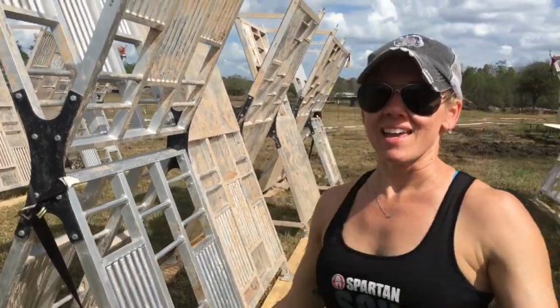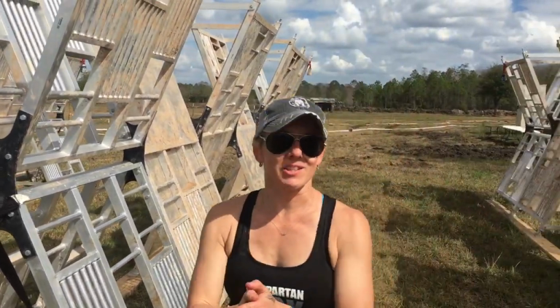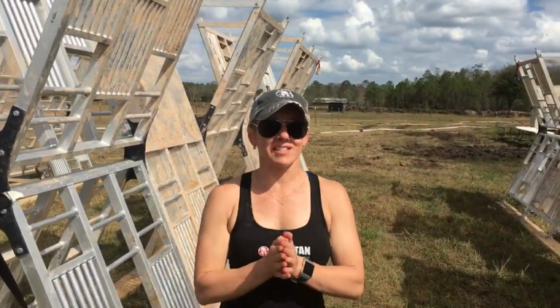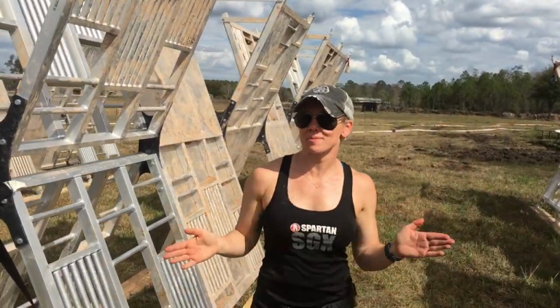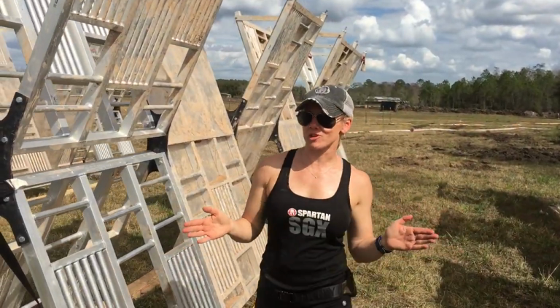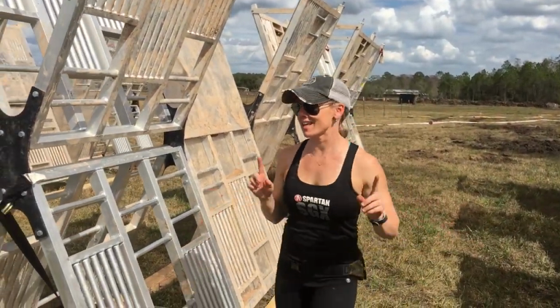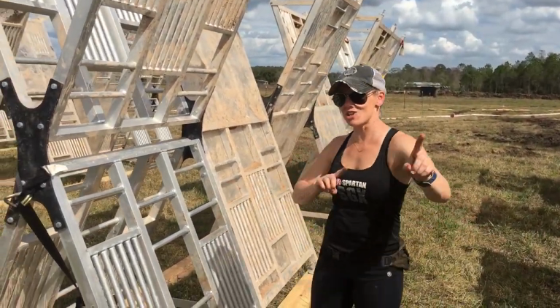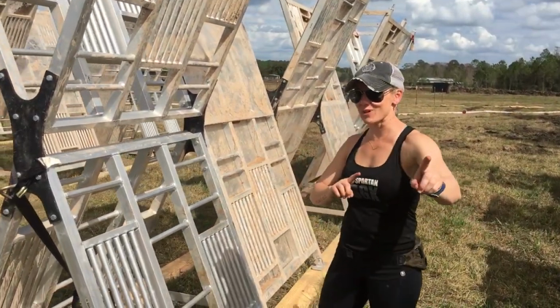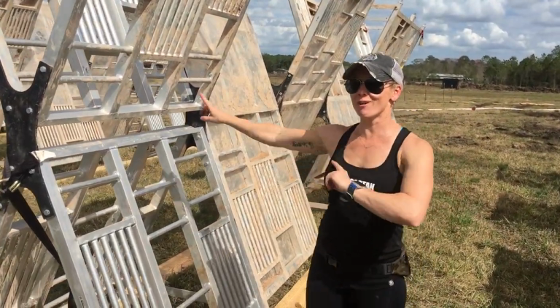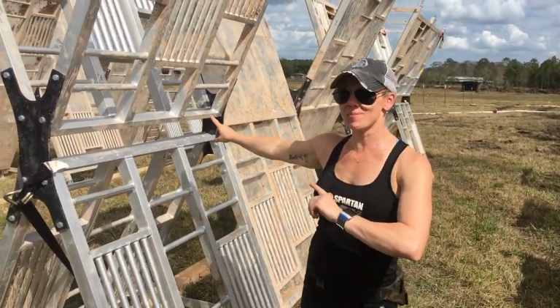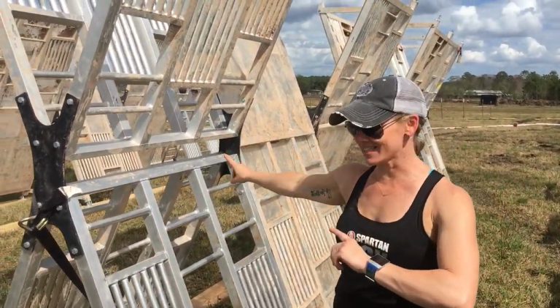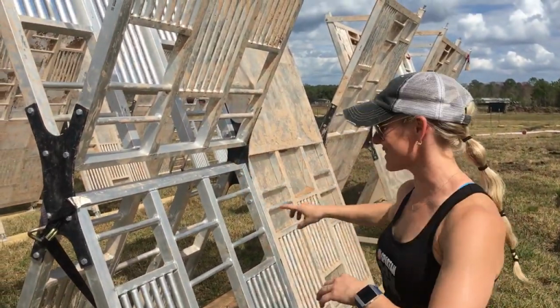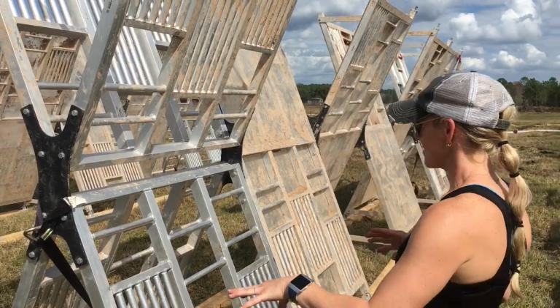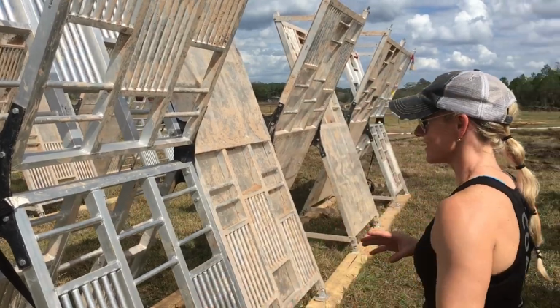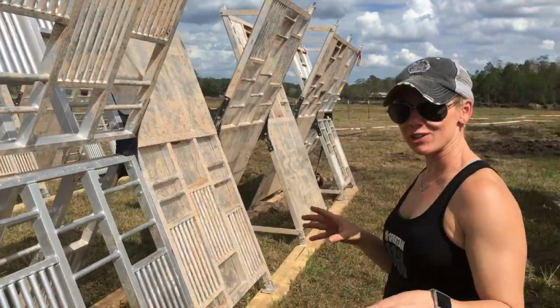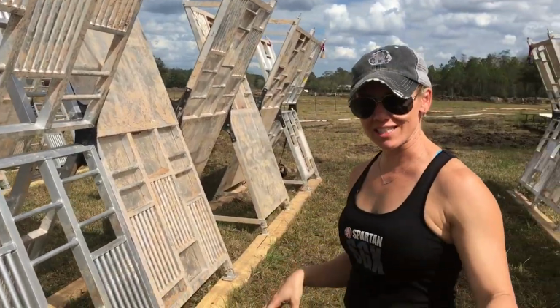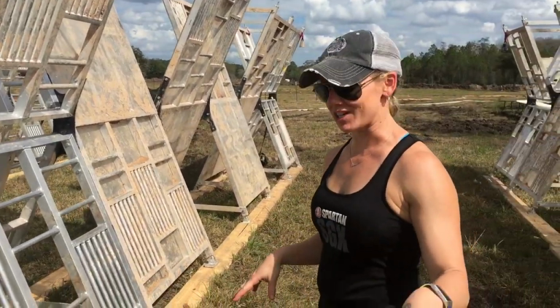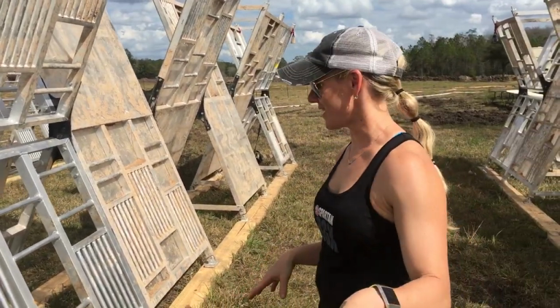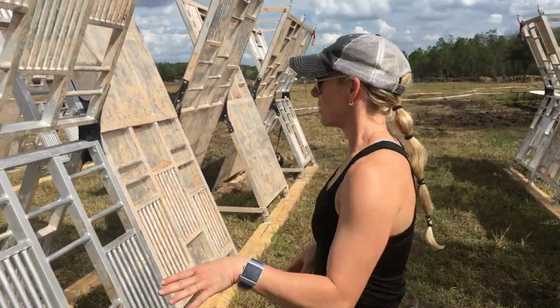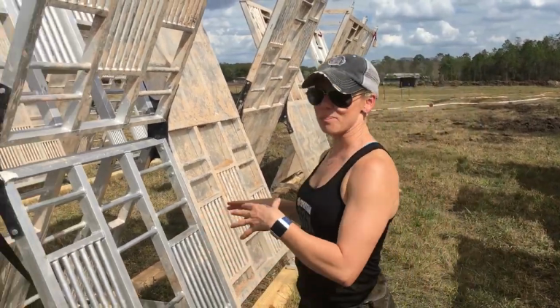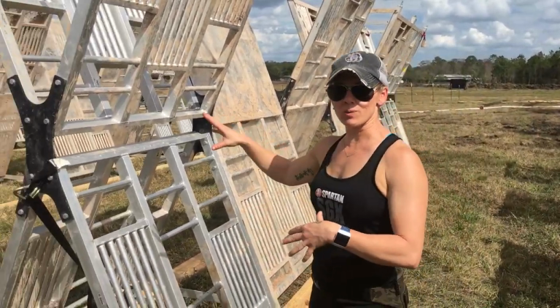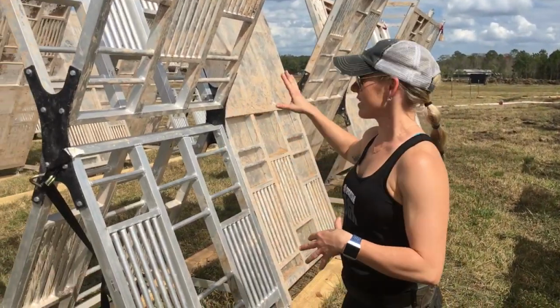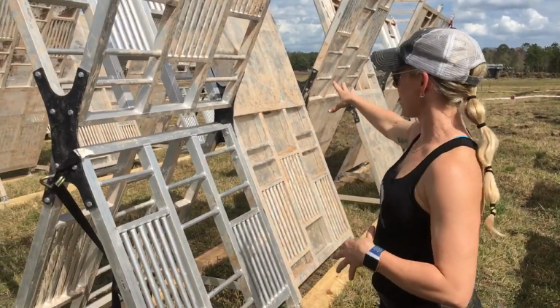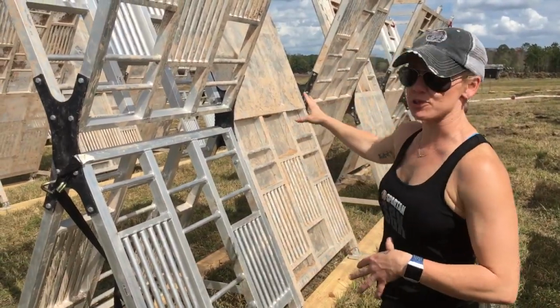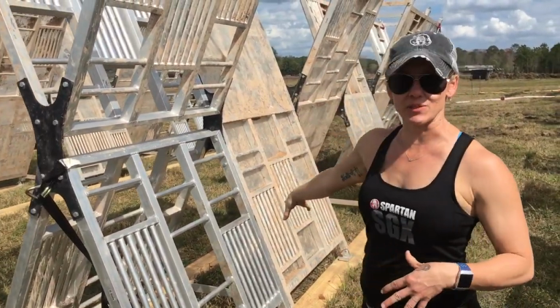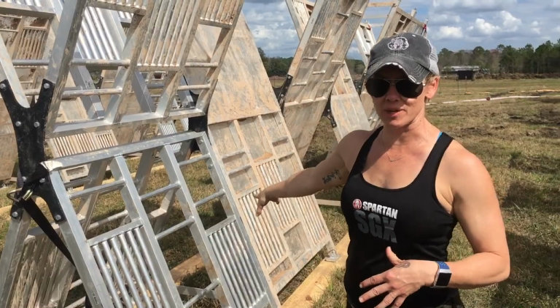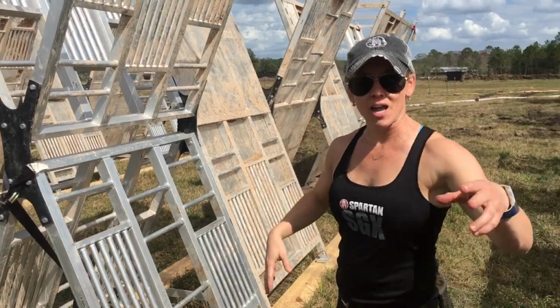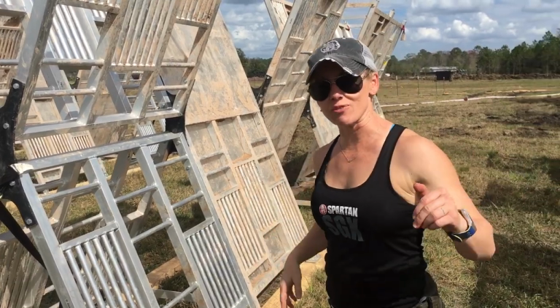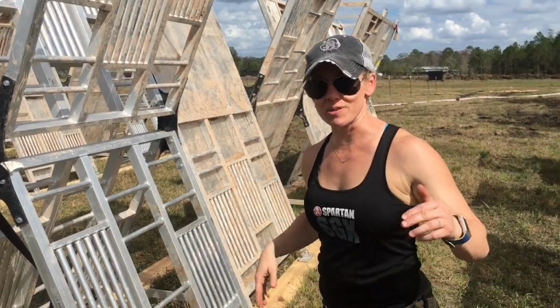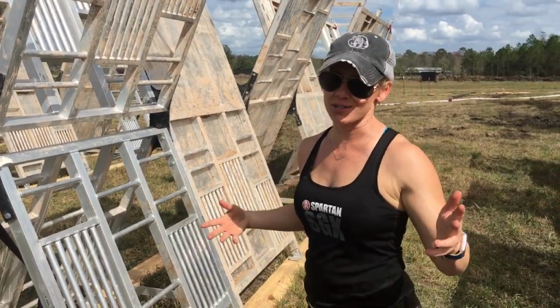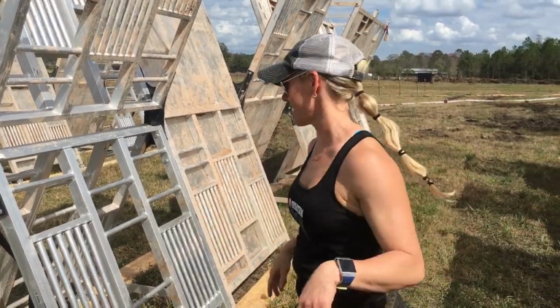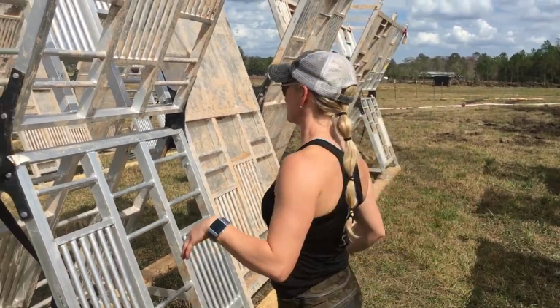Hey guys, Coach Casey doing the obstacle specialist in Jacksonville. First time we're seeing the helix, and to be honest it looked easier online, but there are parts where your hands don't have grips, your feet don't have grips, and we just ran through some mud — so let's see how it goes.